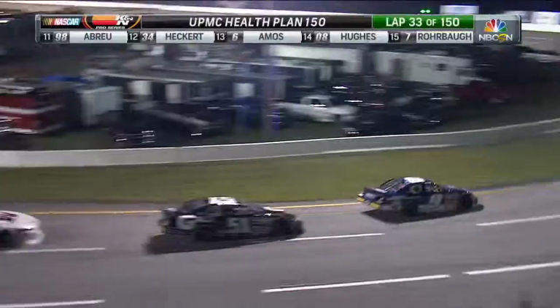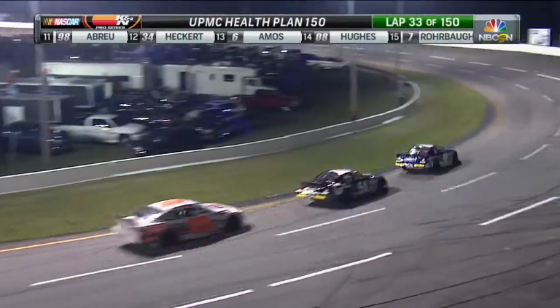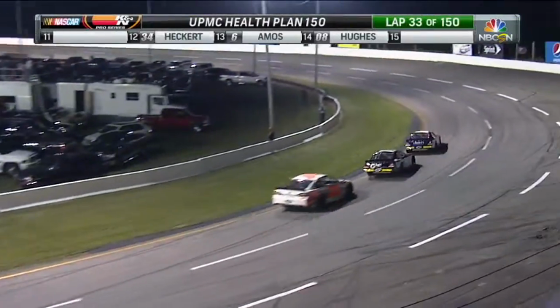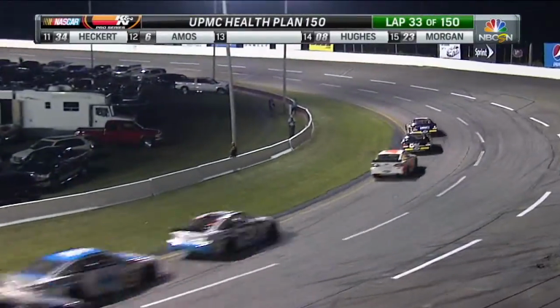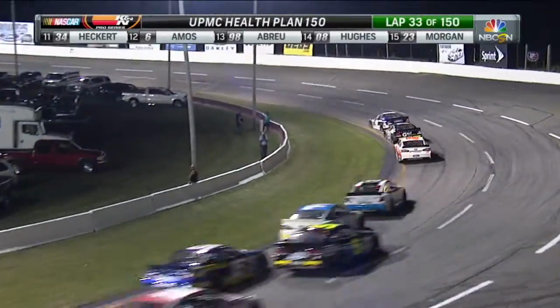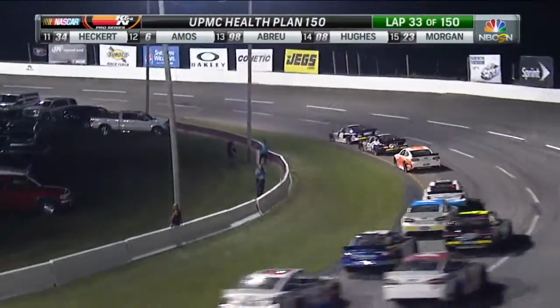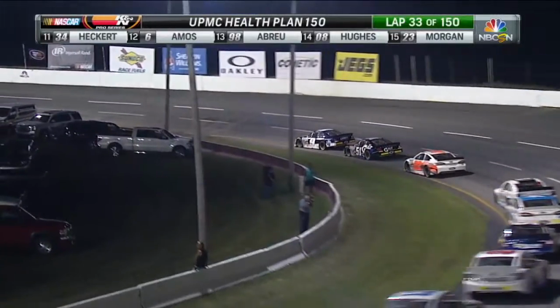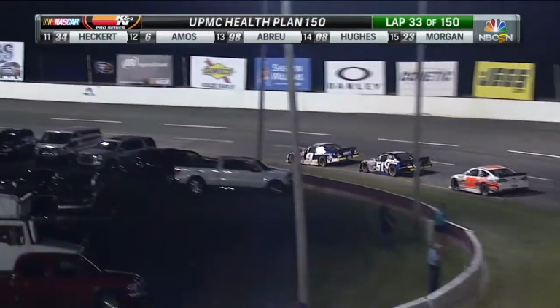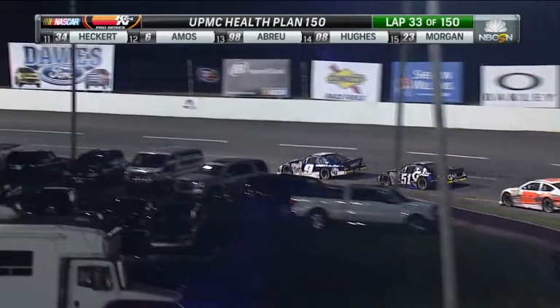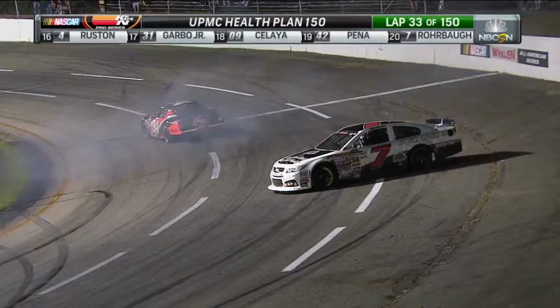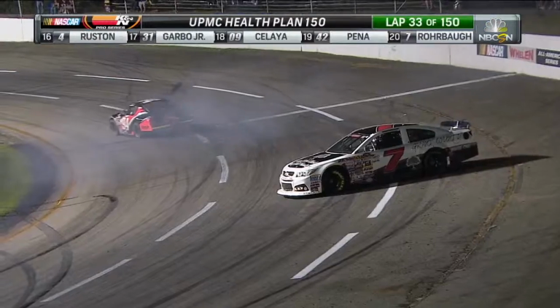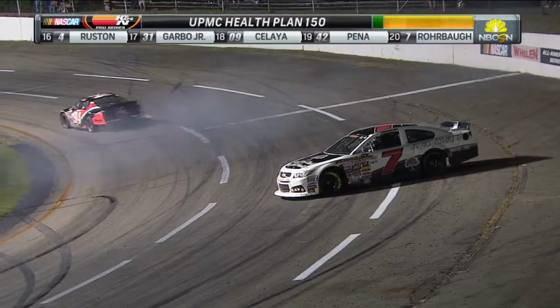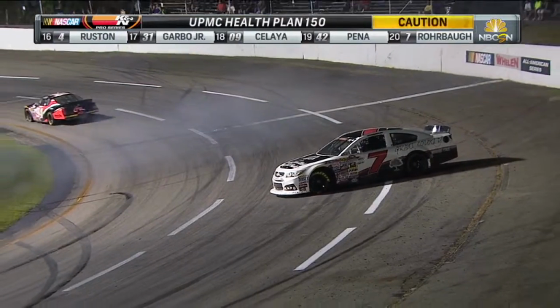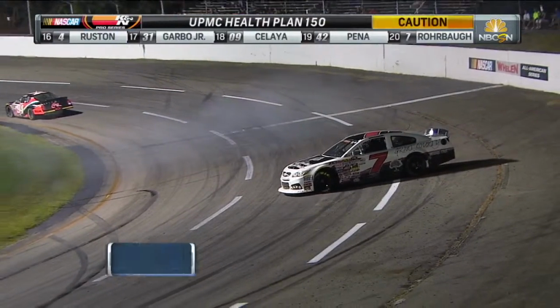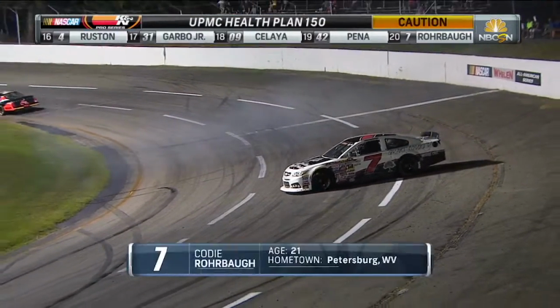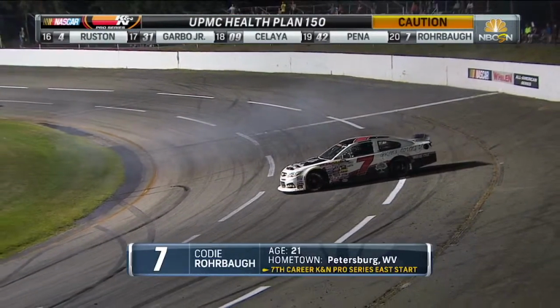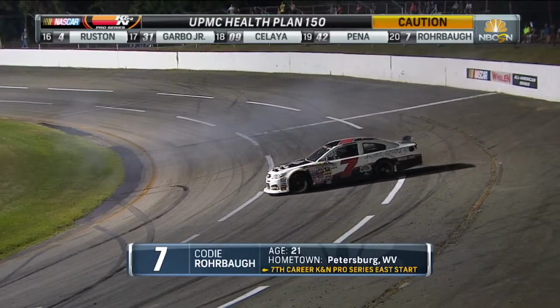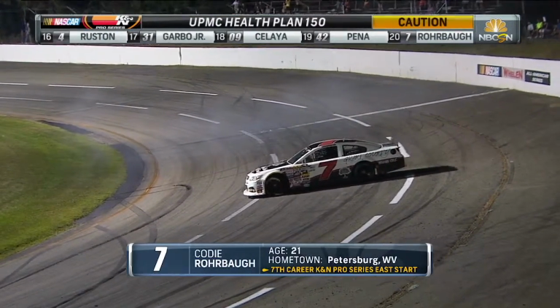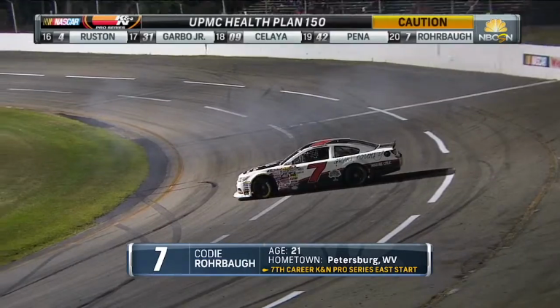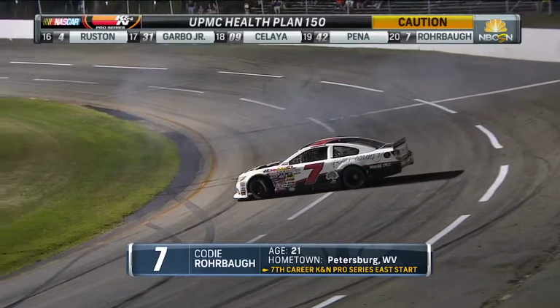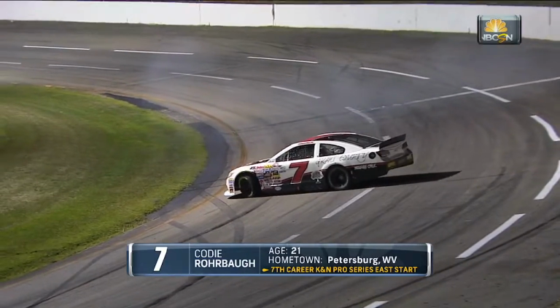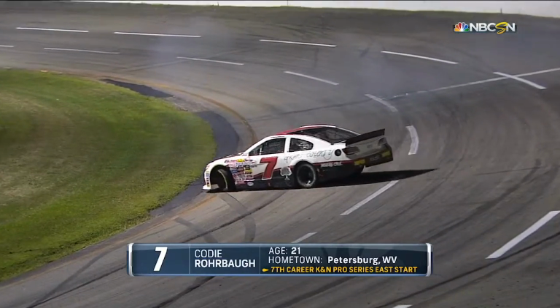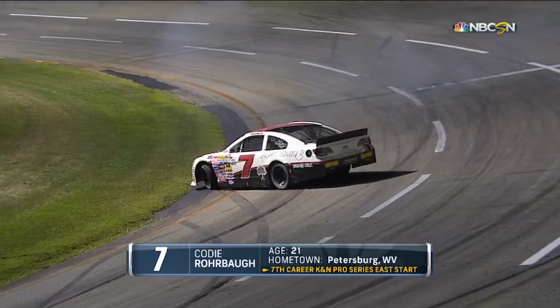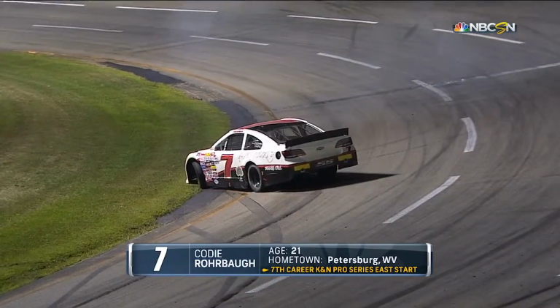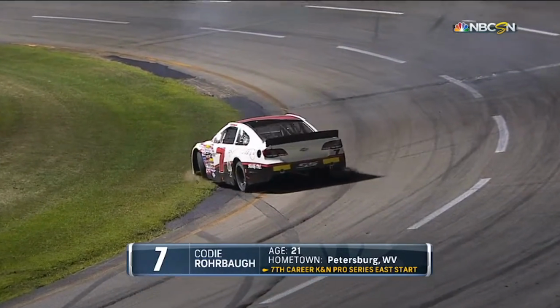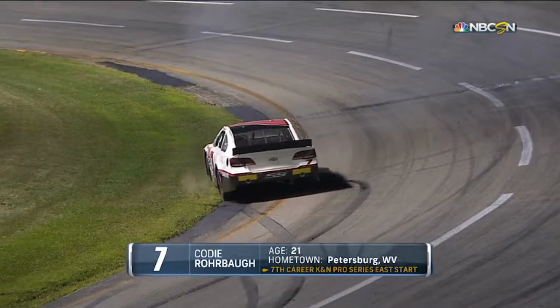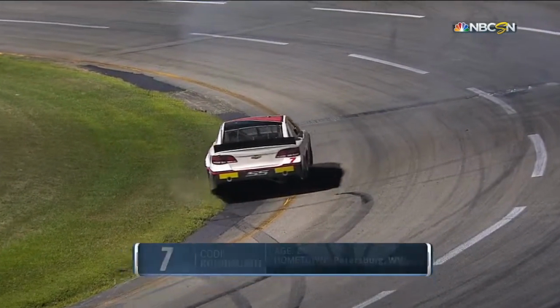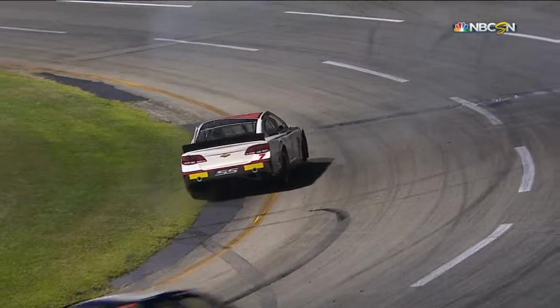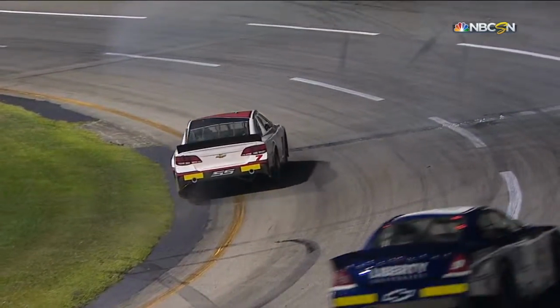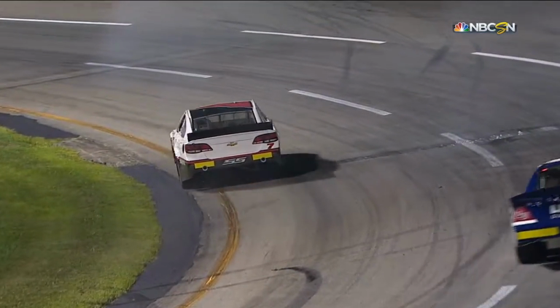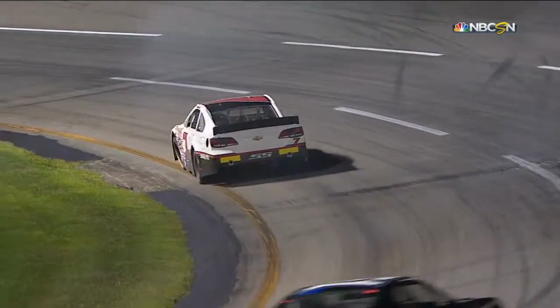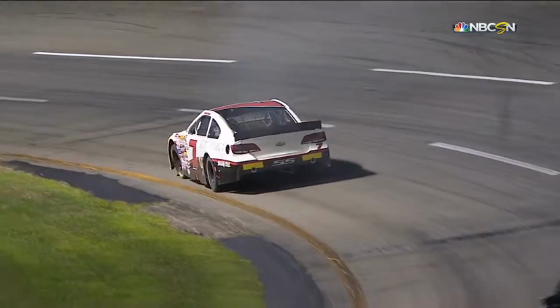Not giving too big a lead to William — but on the low line, we got another accident here. Rohrbaugh is not quite into the wall but into another car, so that's going to bring out yet another caution.